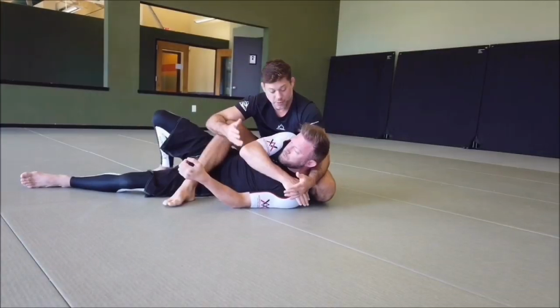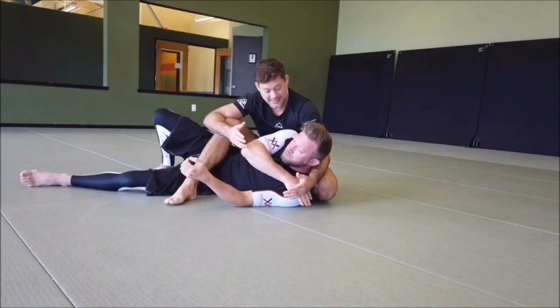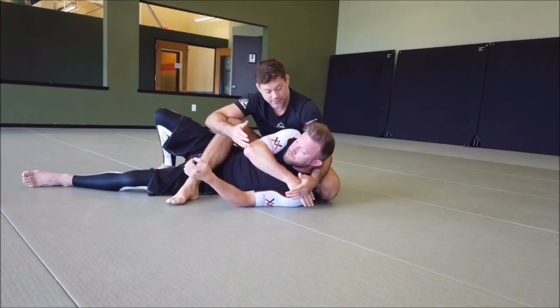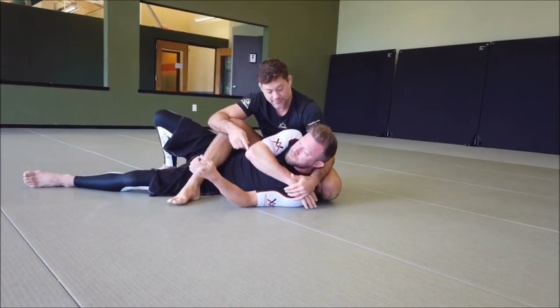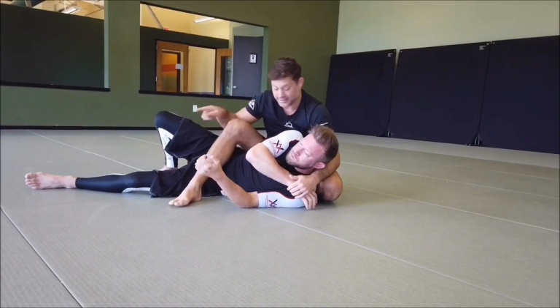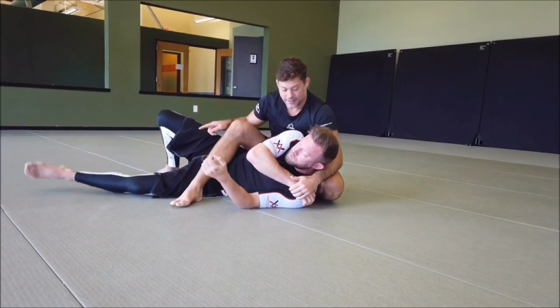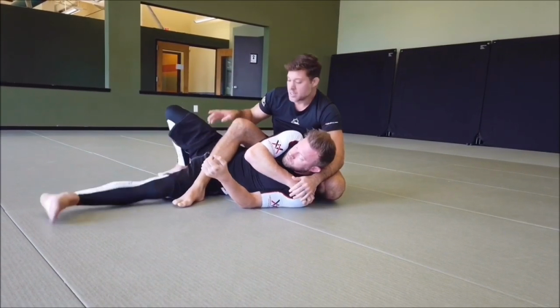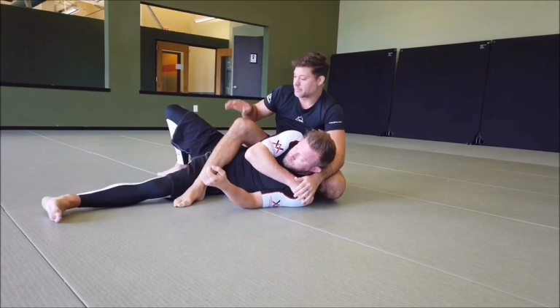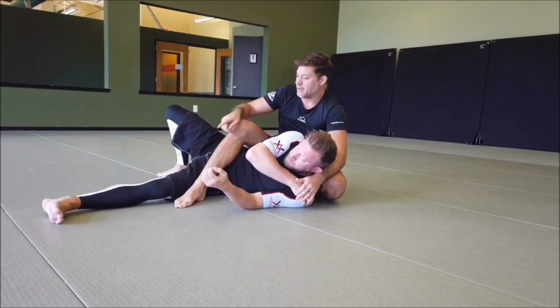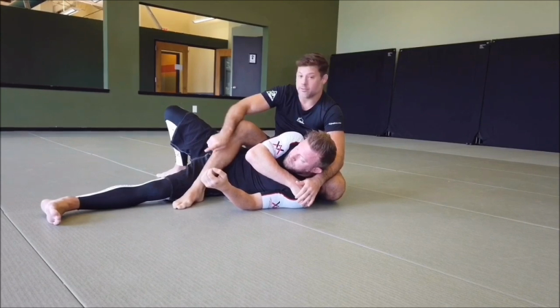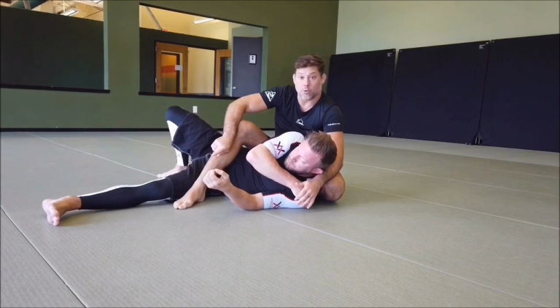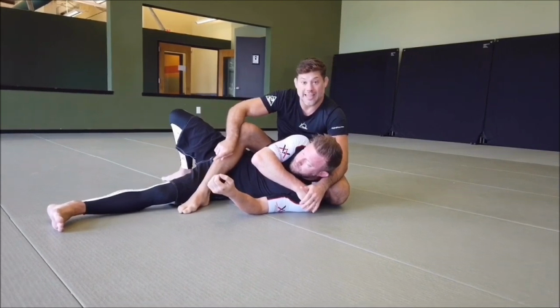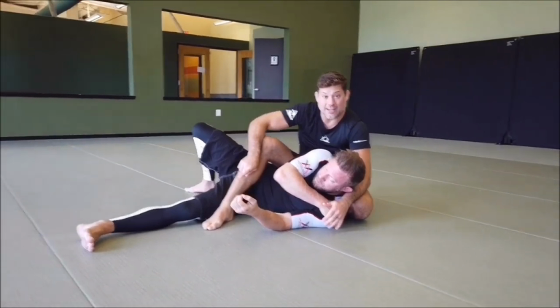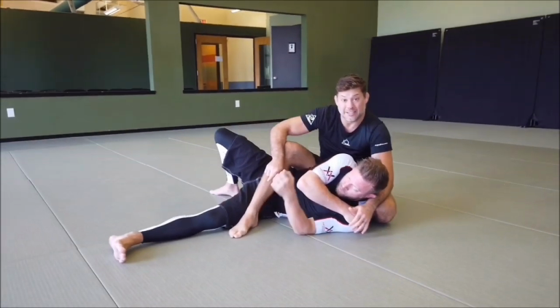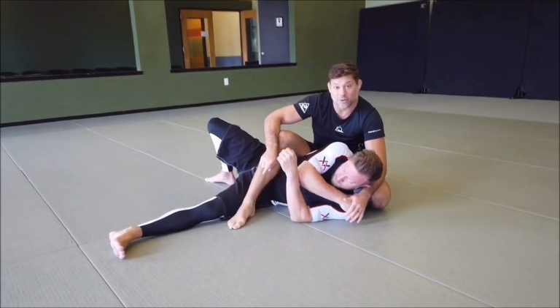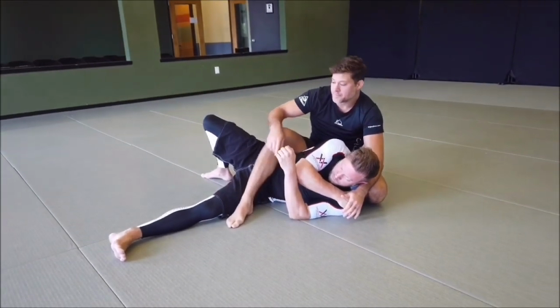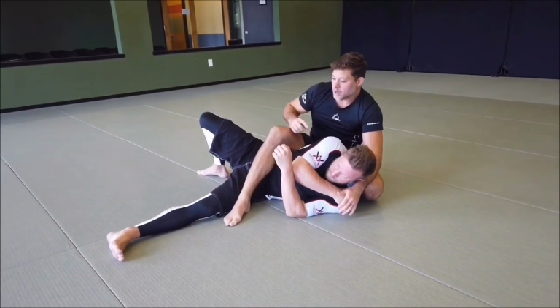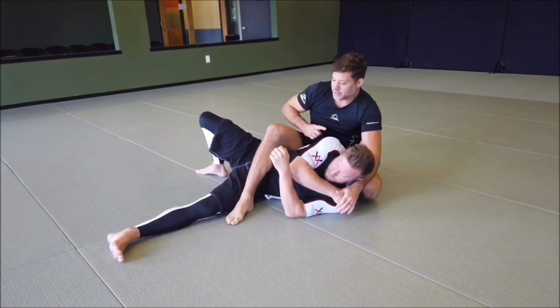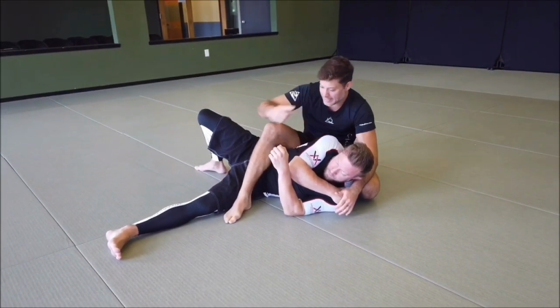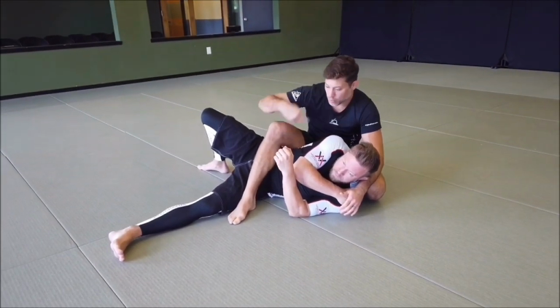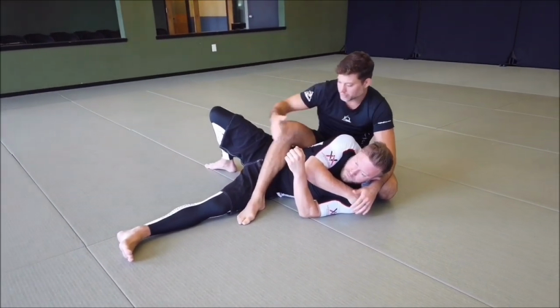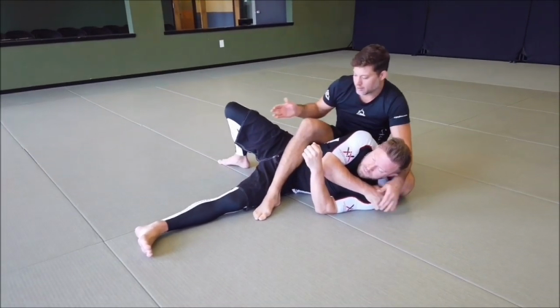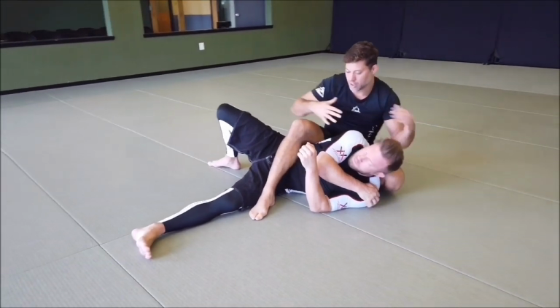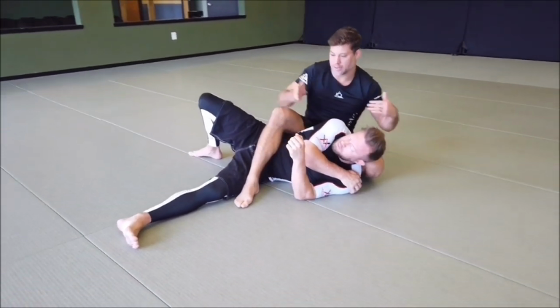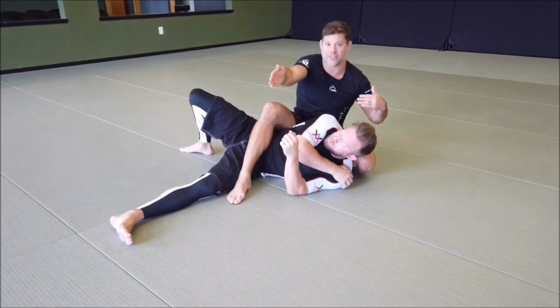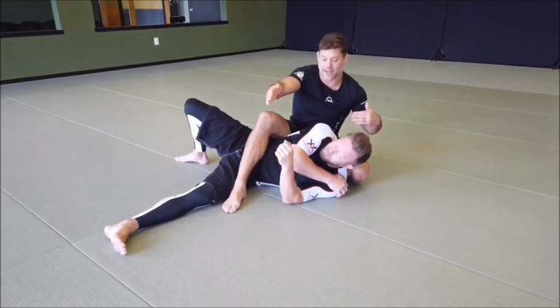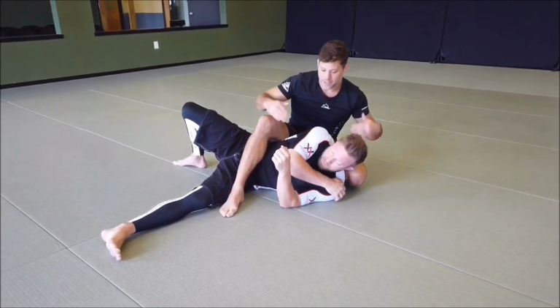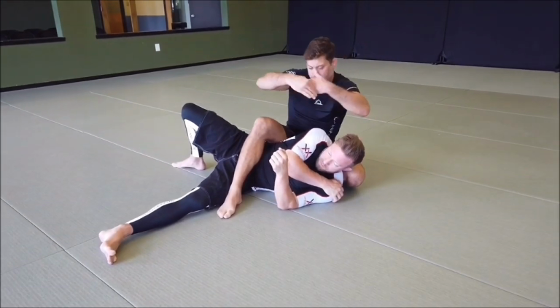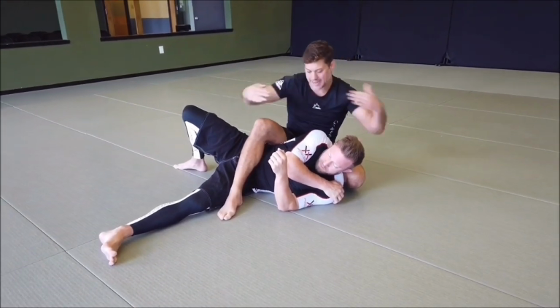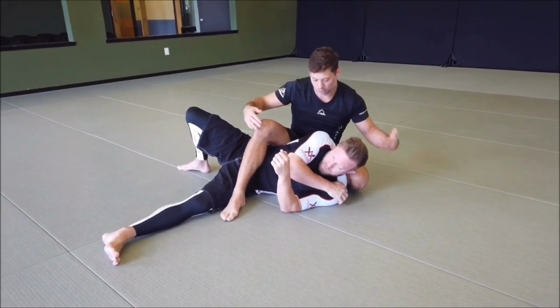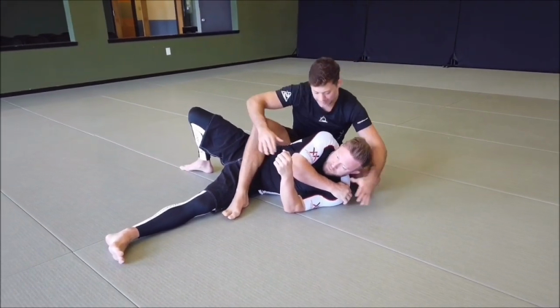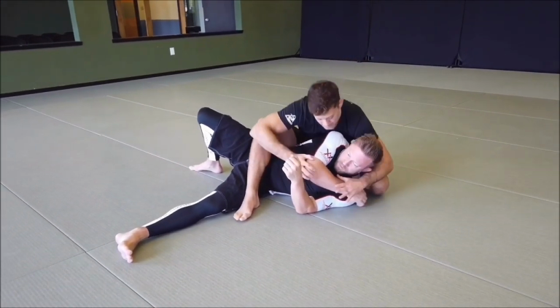So what do we do with the kickstand — the leg? Sometimes if he throws the leg out, it can be difficult to hit that roll. It's almost like the log has got a branch right now, so I want to make it back into a log again.